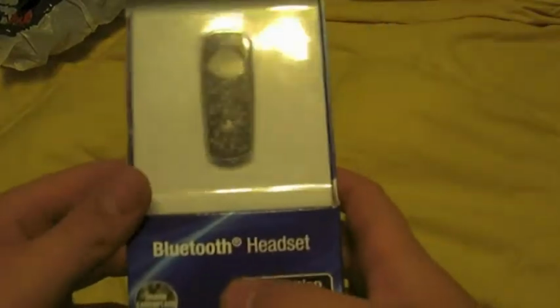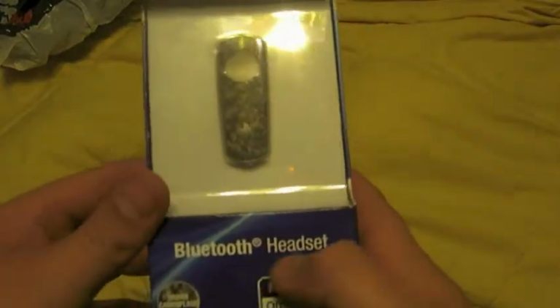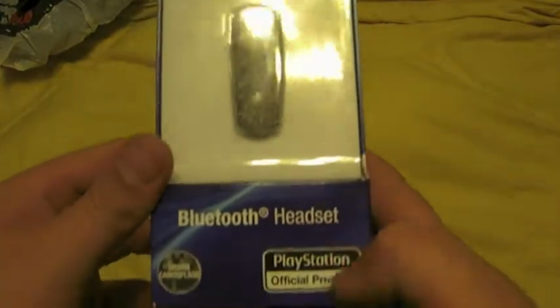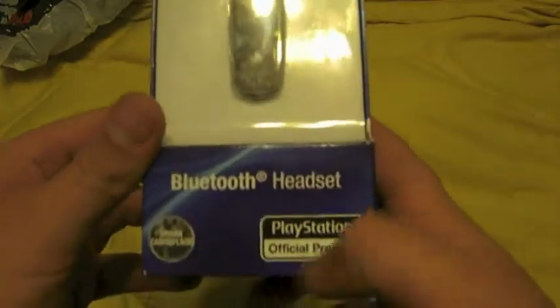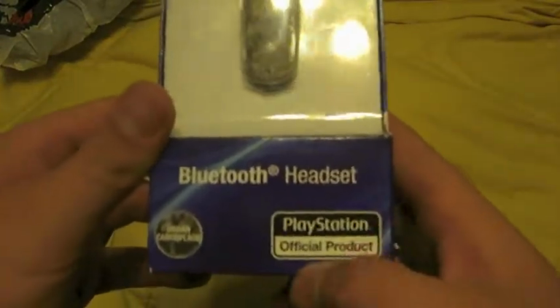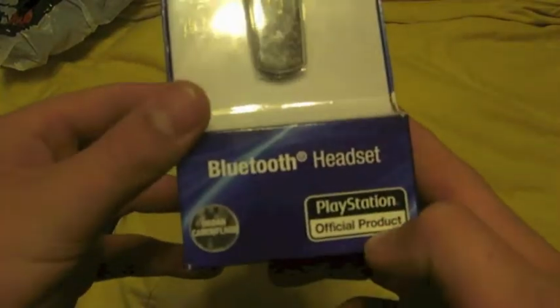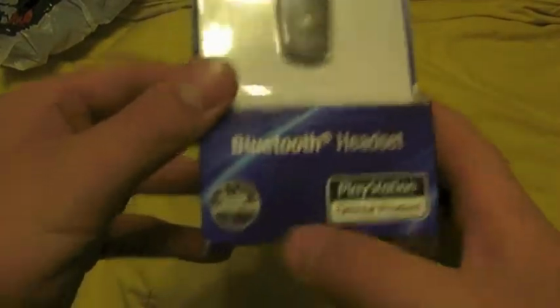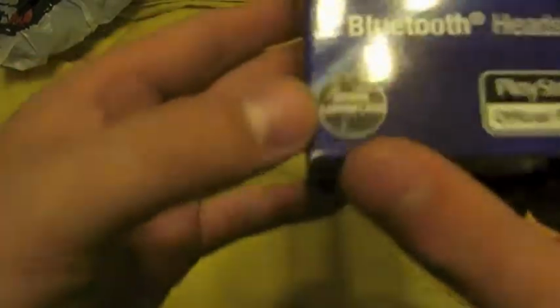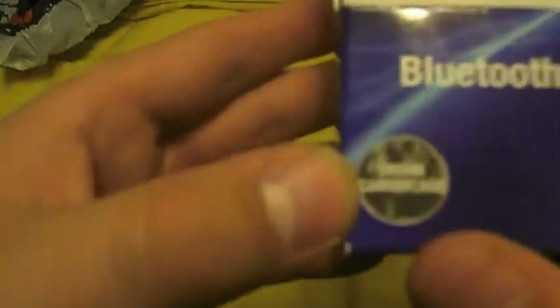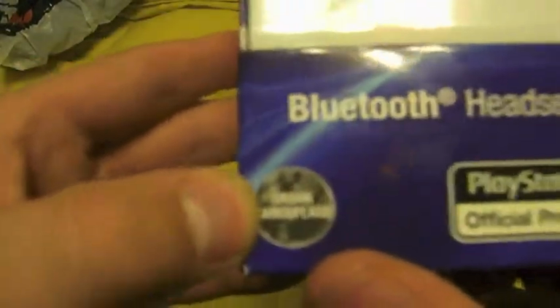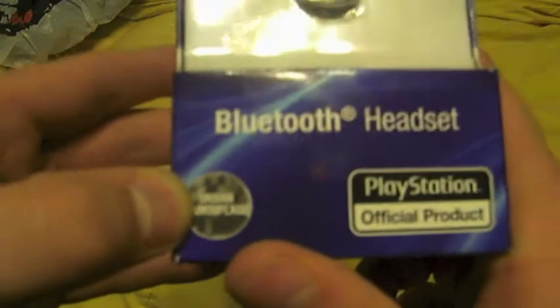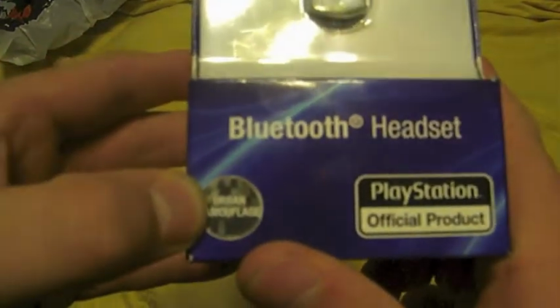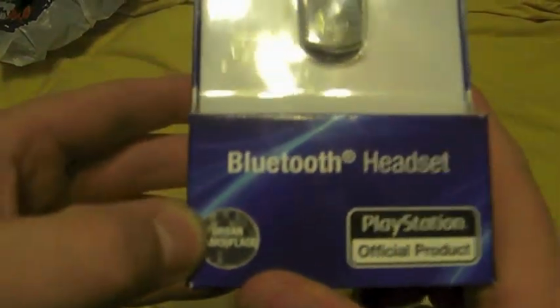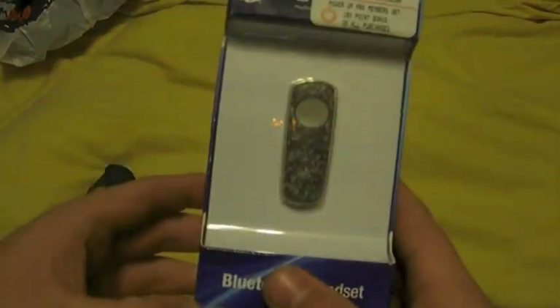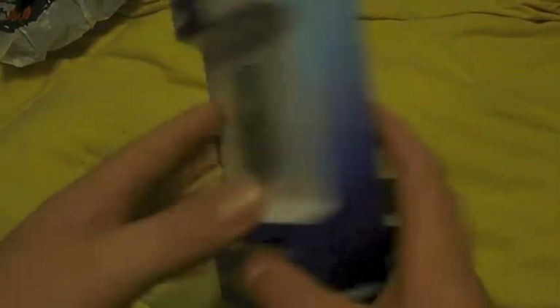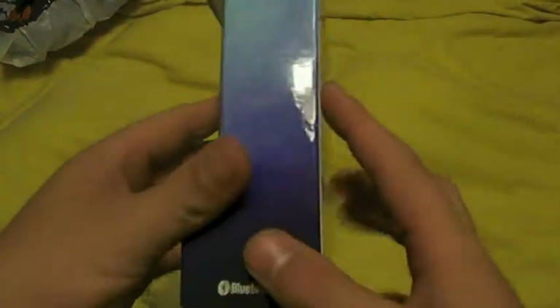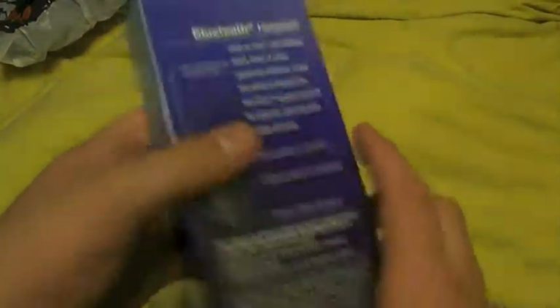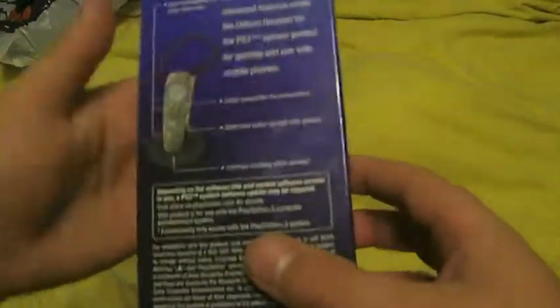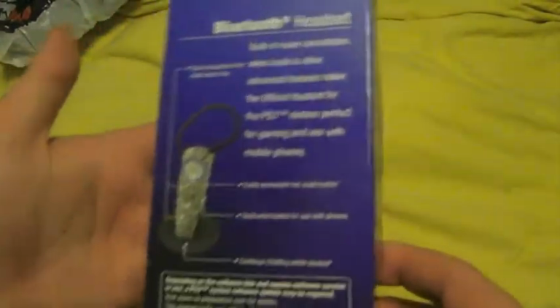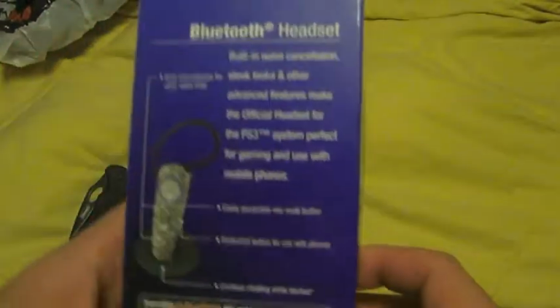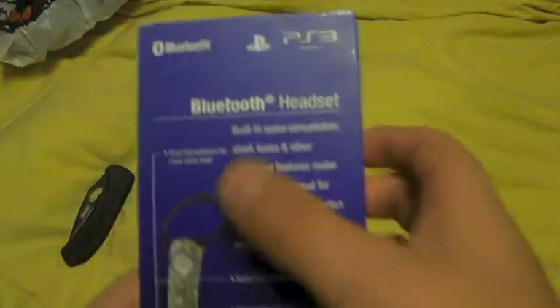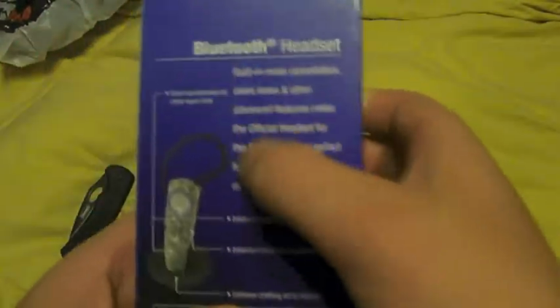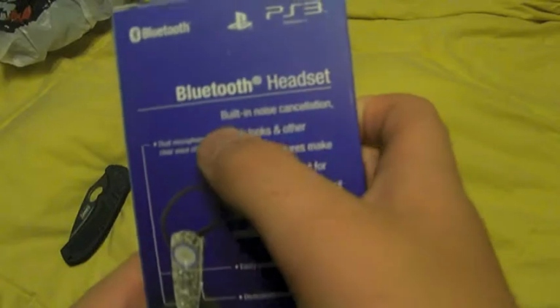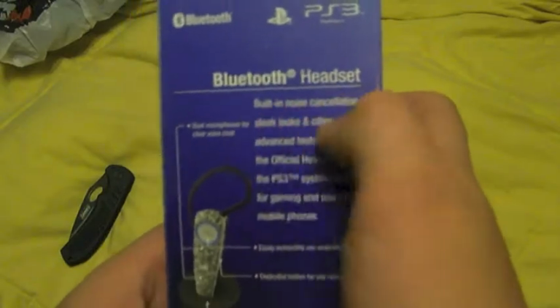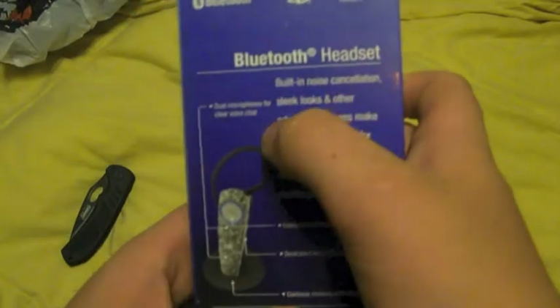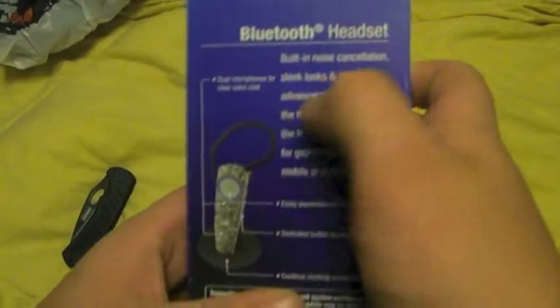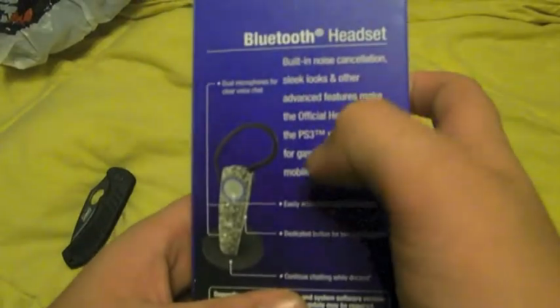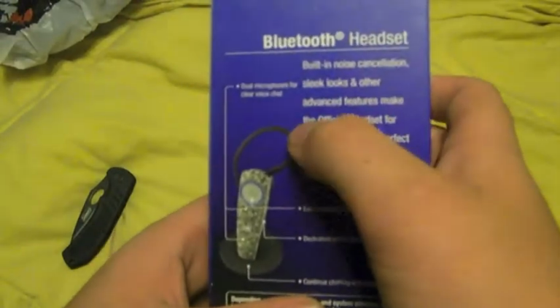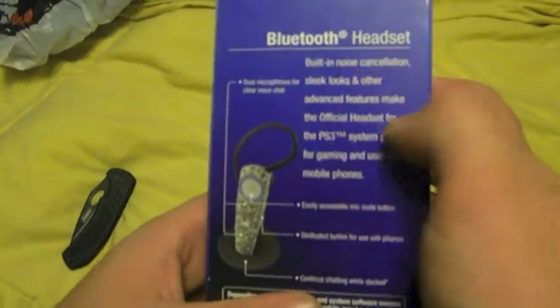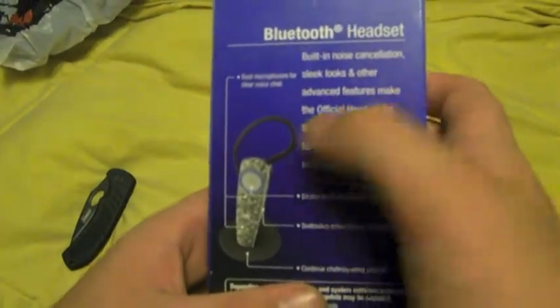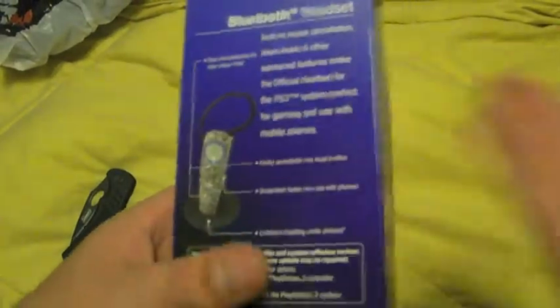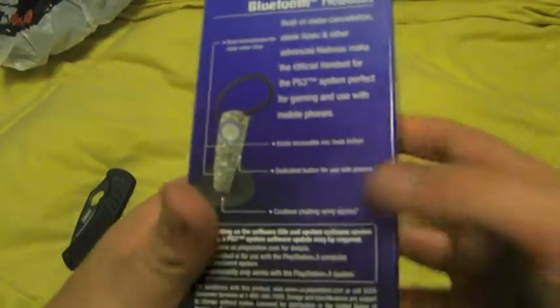Bluetooth headset, official product, camo. This is an MW3 basically — noise cancelling, sleek, dual pair.